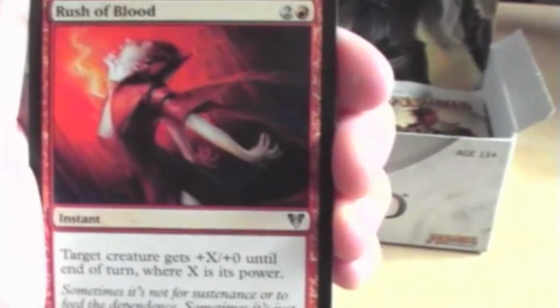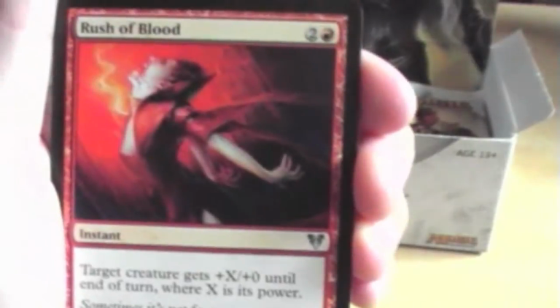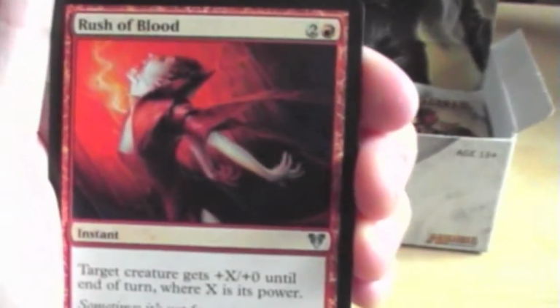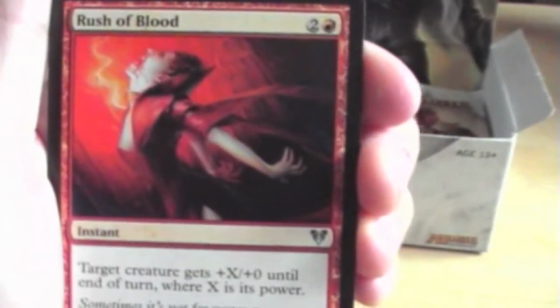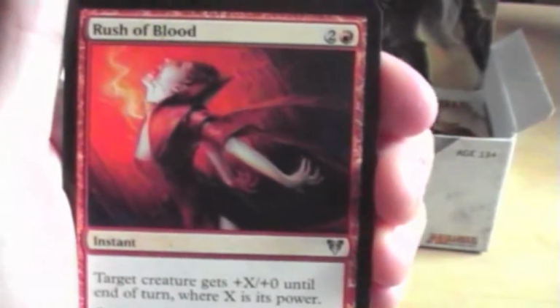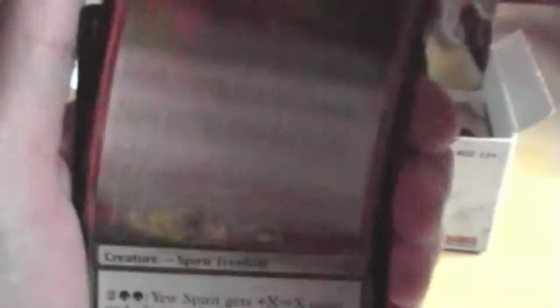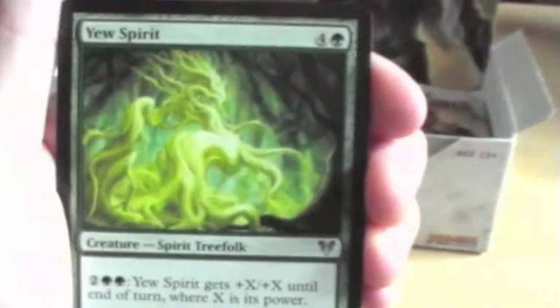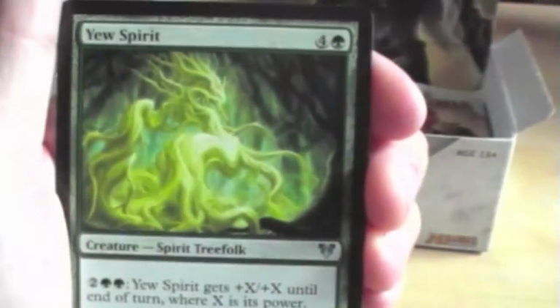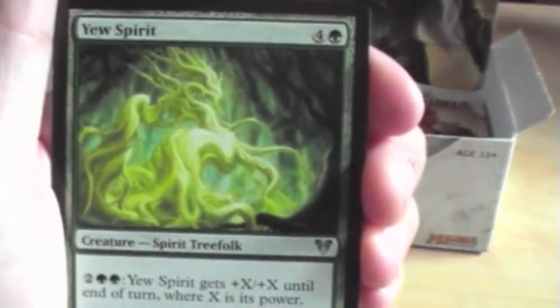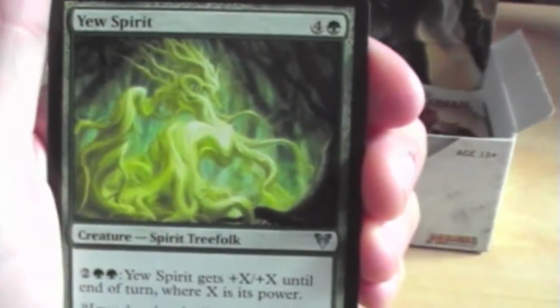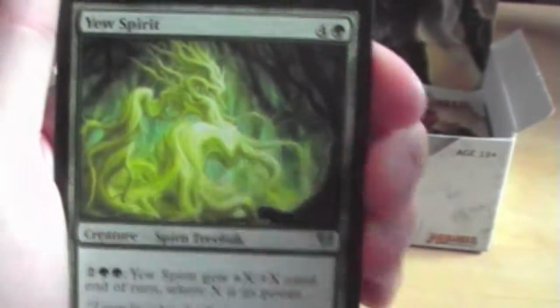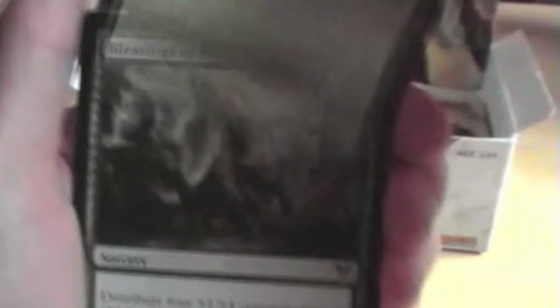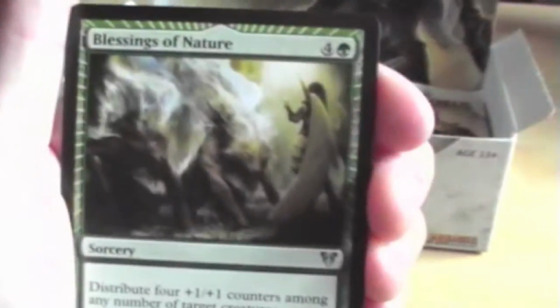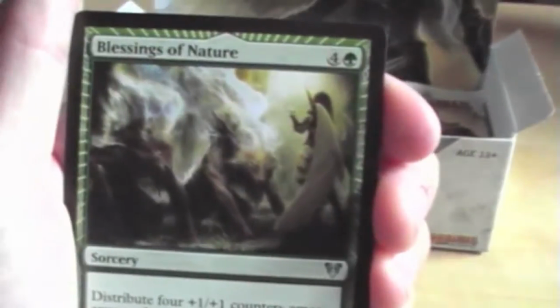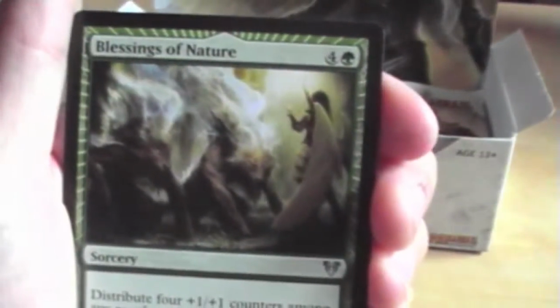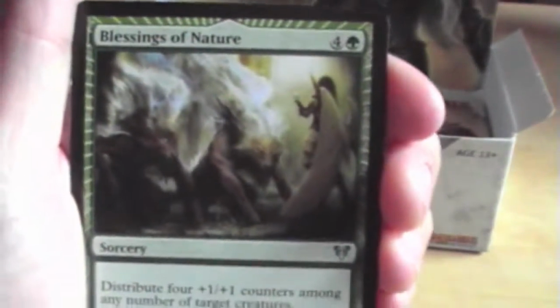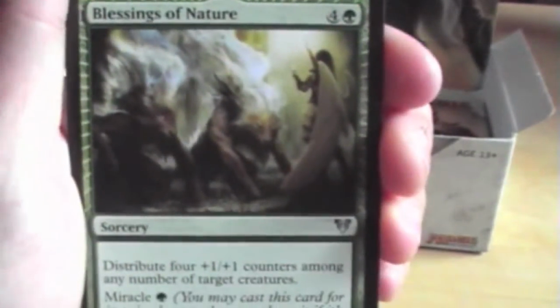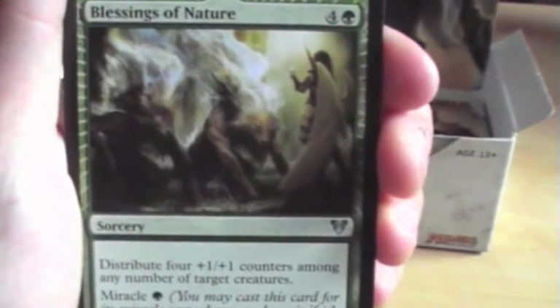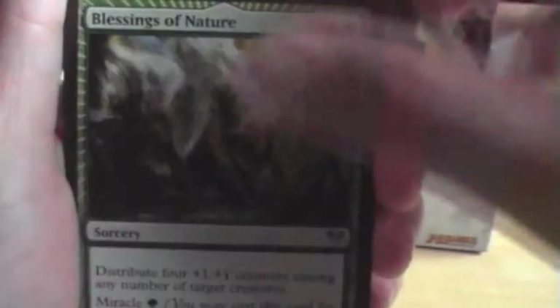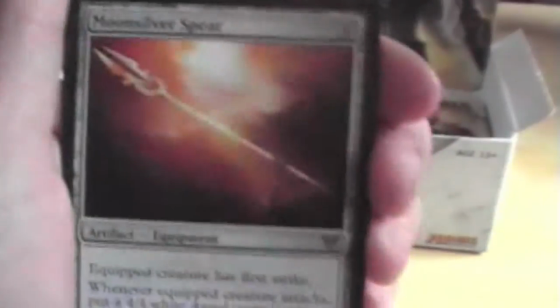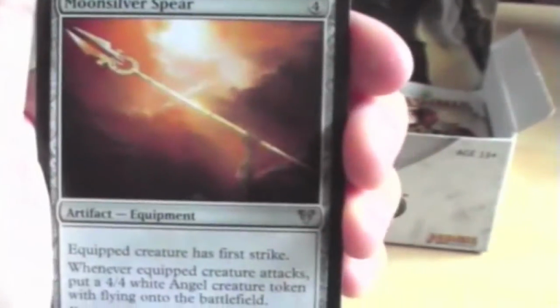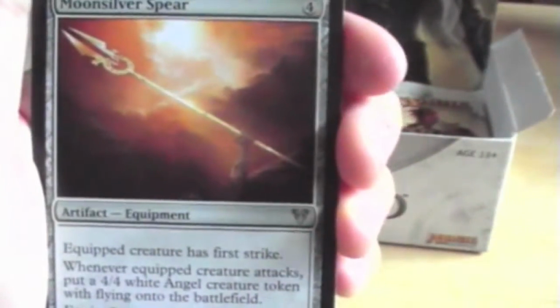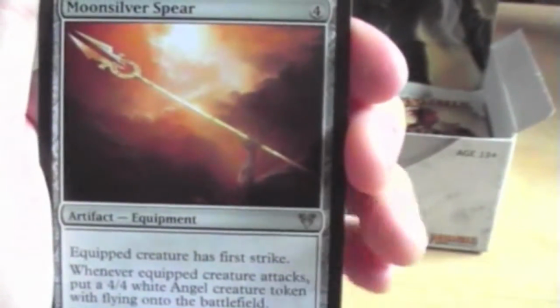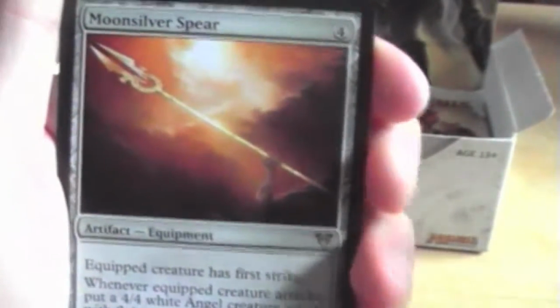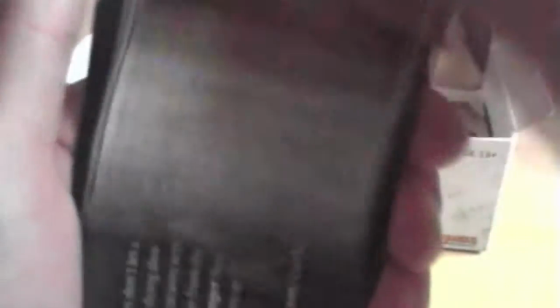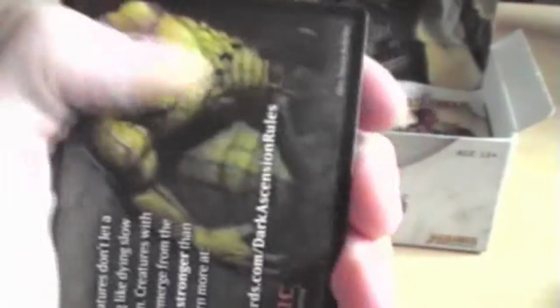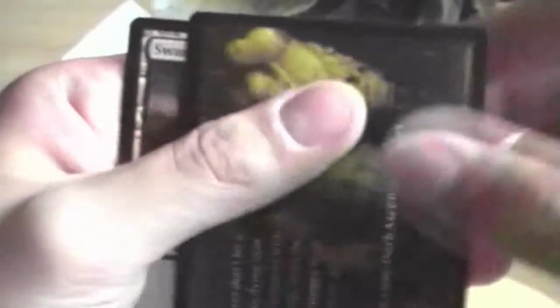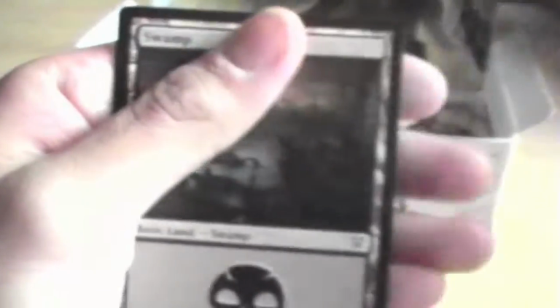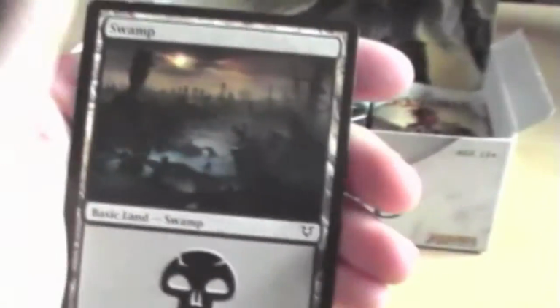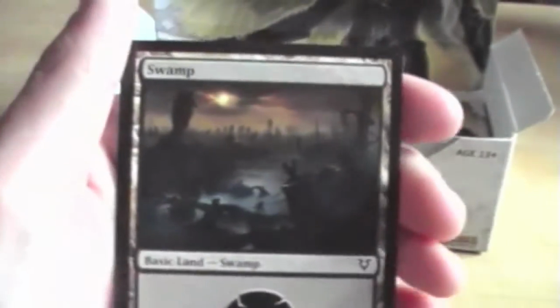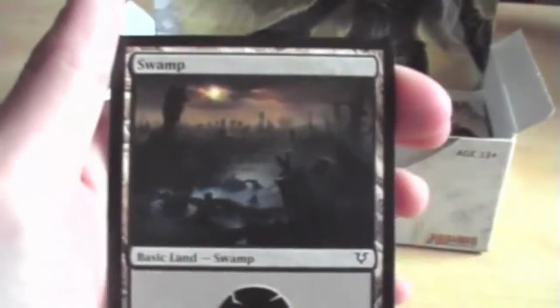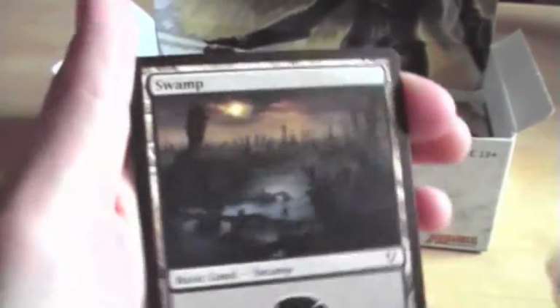First uncommon here is Rush of Blood, Use Spirit, Blessings of Nature — a Miracle card — and a Moonsilver Spear, not bad, and a Swamp.